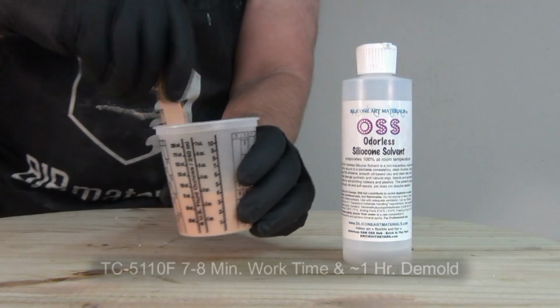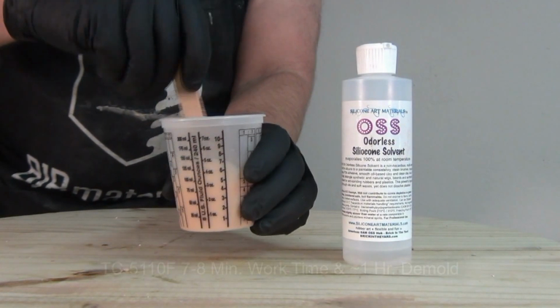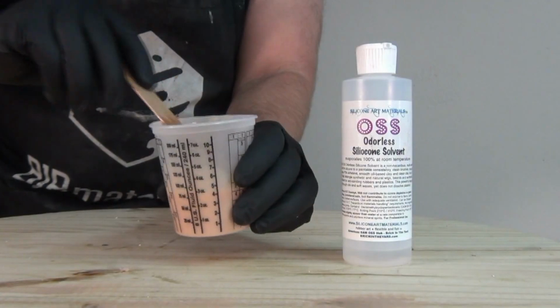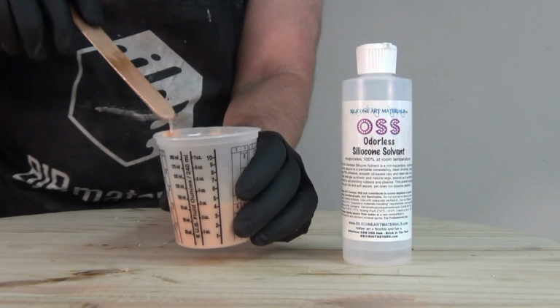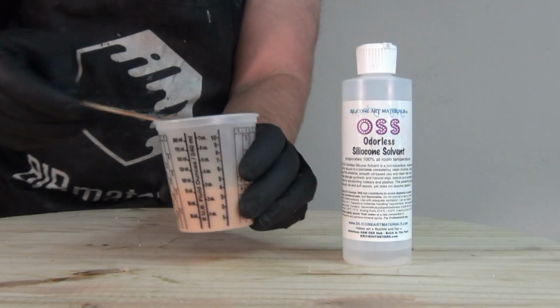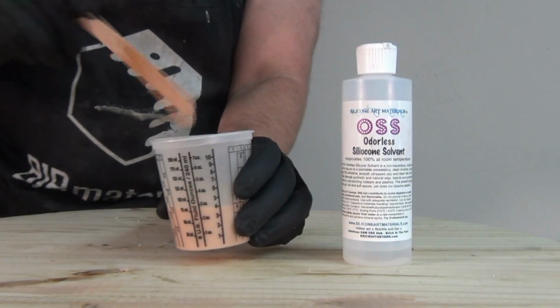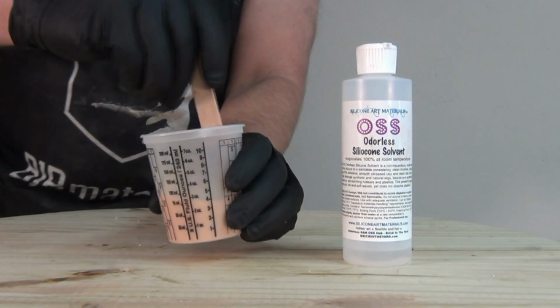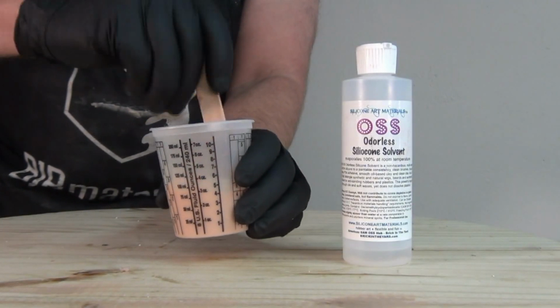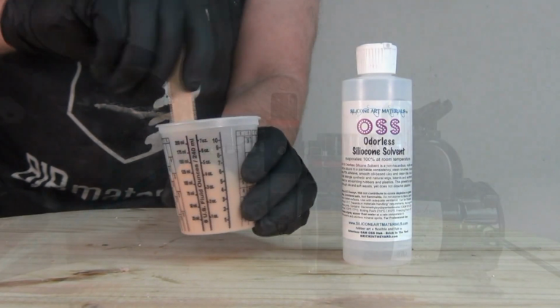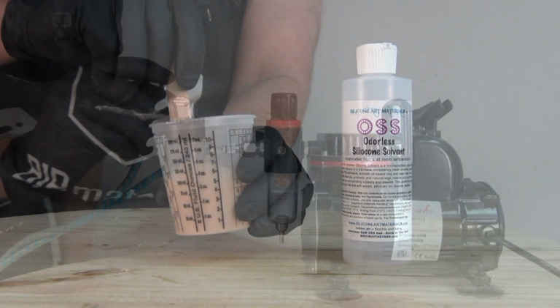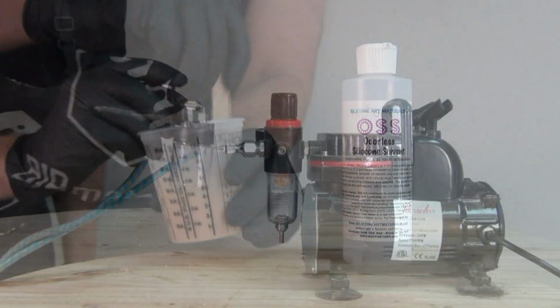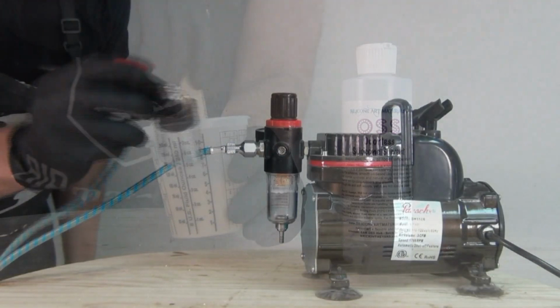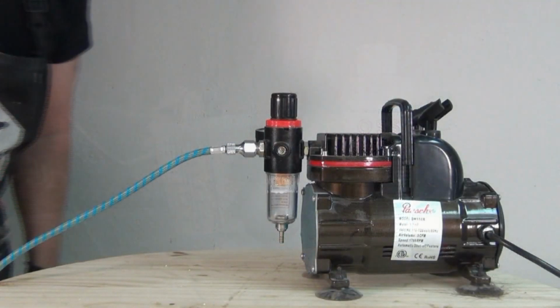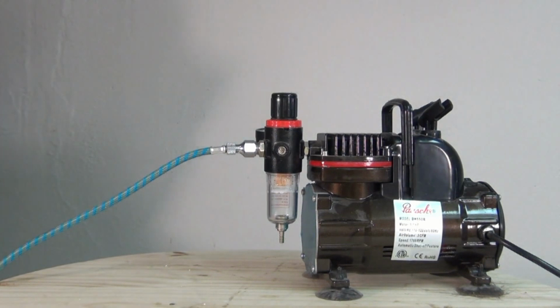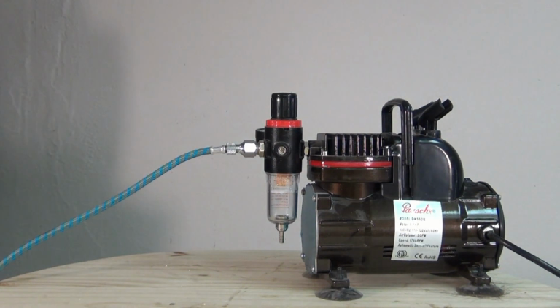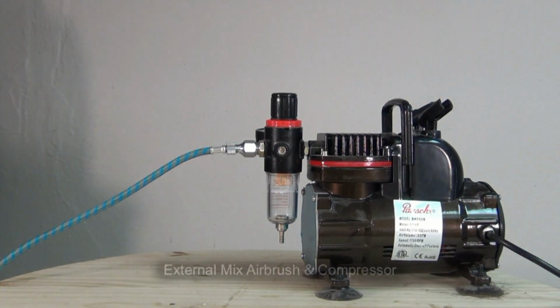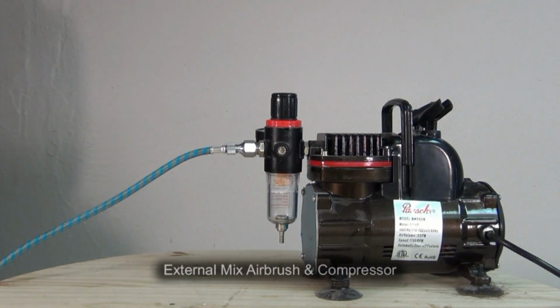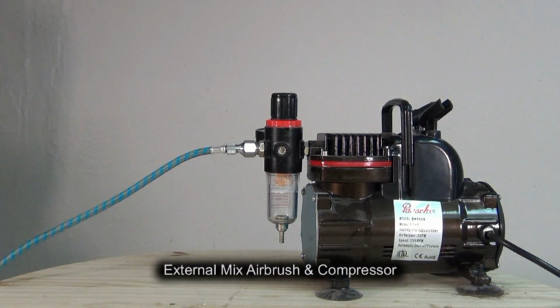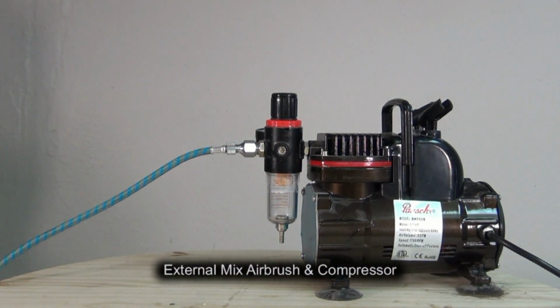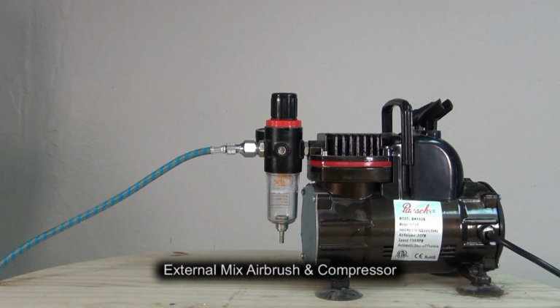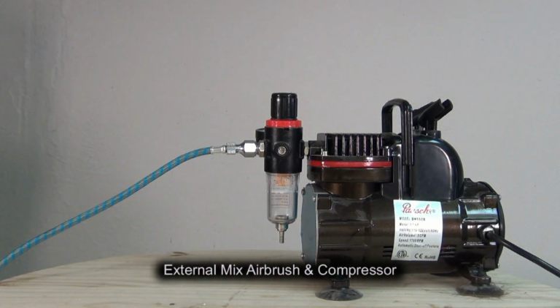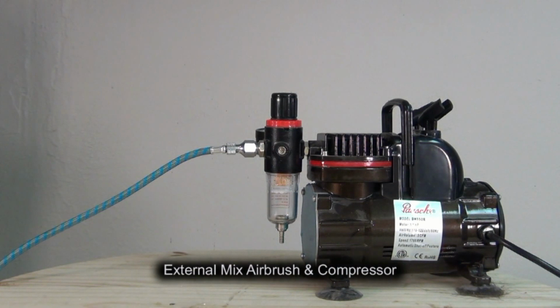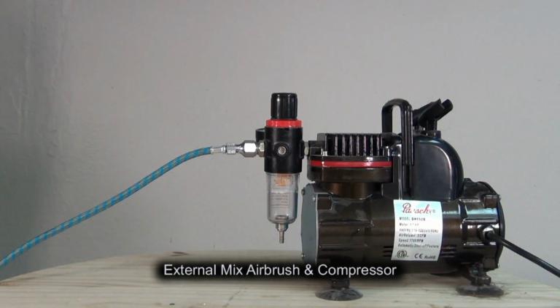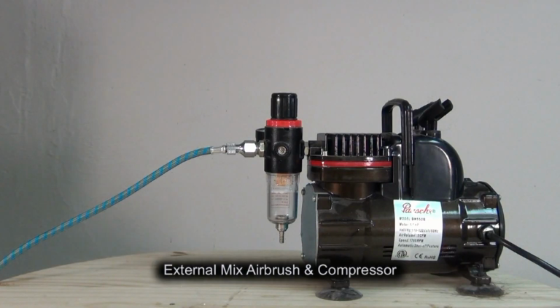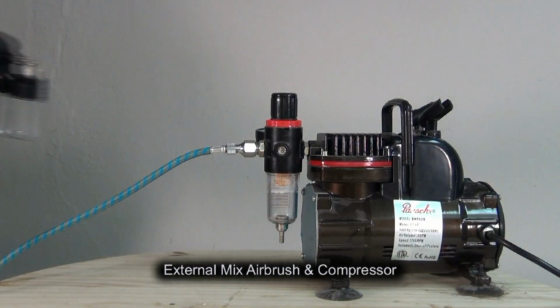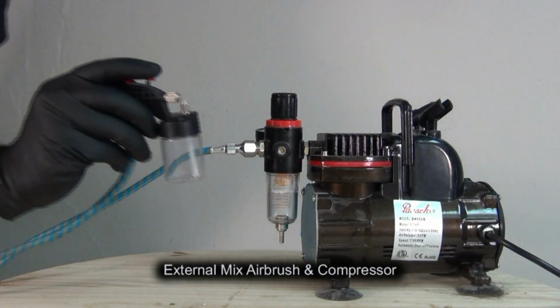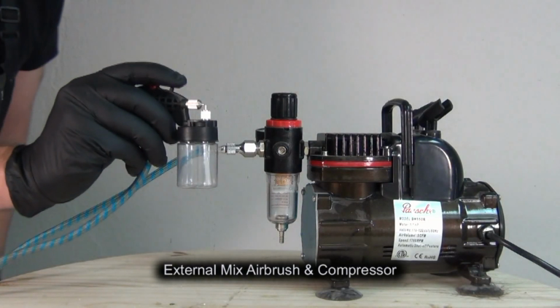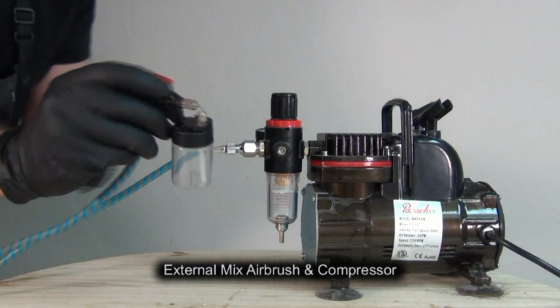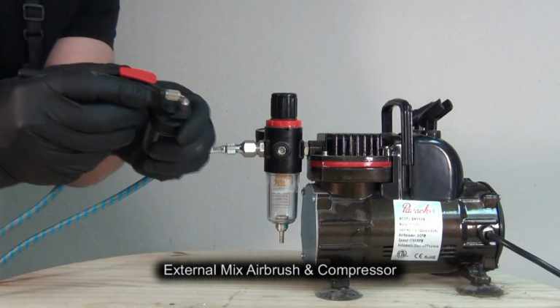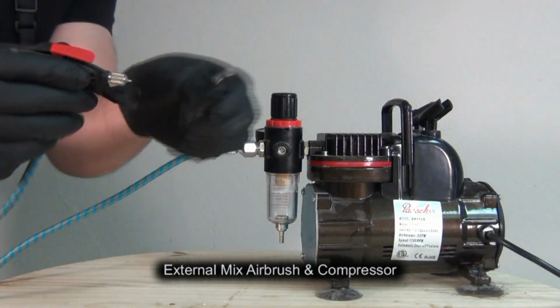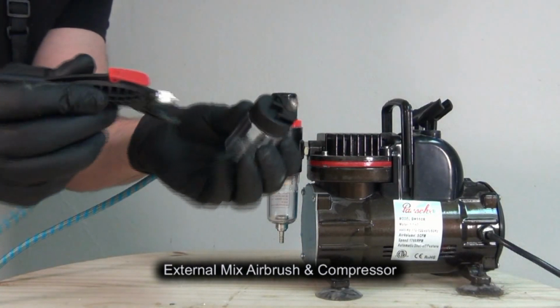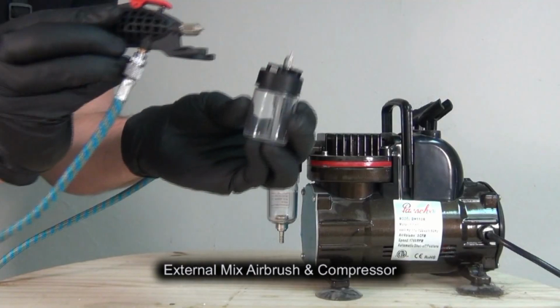Doubling the volume gives me that skim milk consistency. It's important to remember that the solvent will all flash off, leaving the silicone behind — so as long as you're using a compatible solvent it won't affect the cure of your platinum silicone.